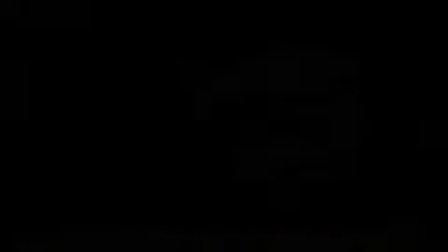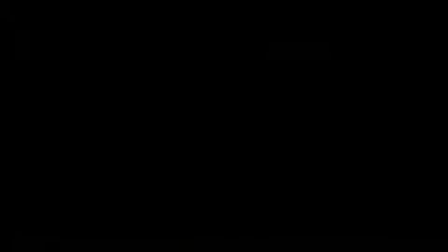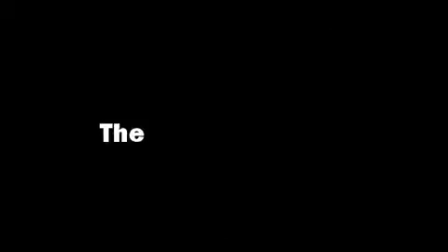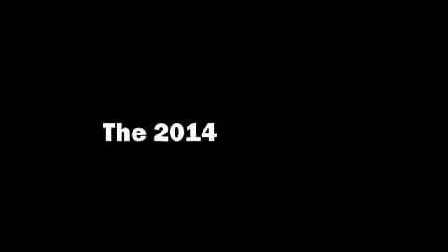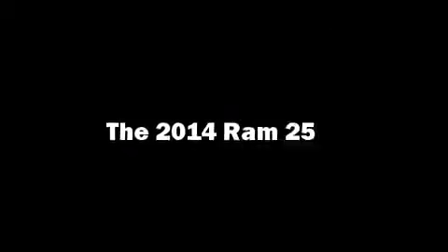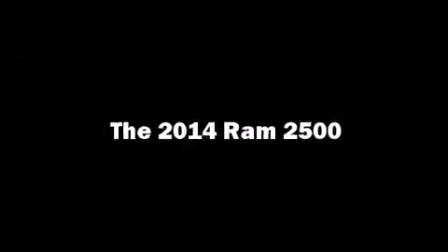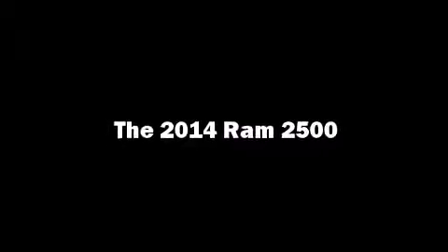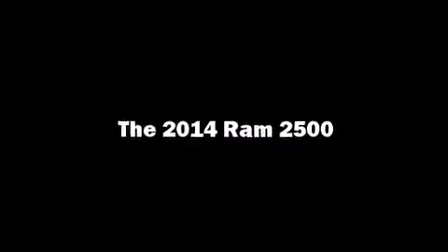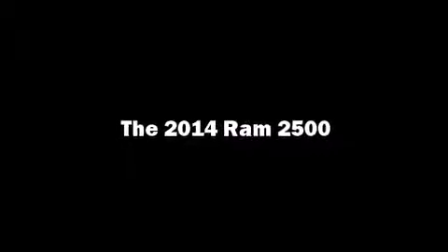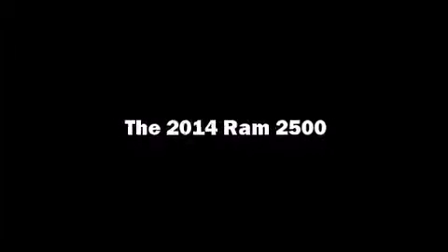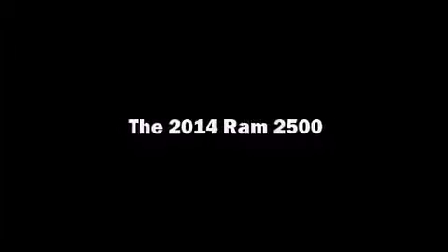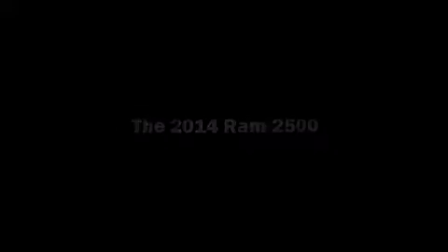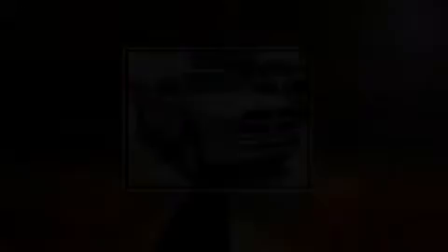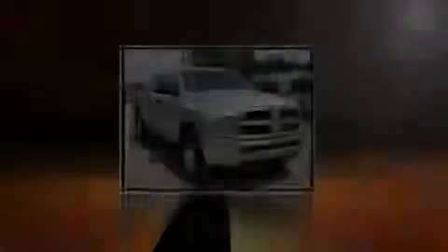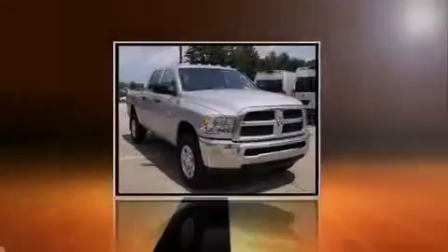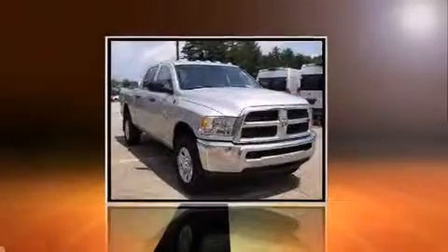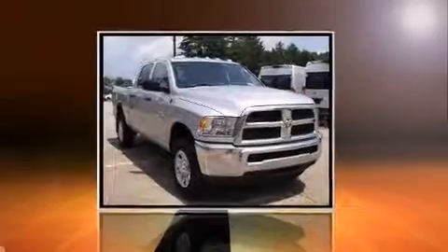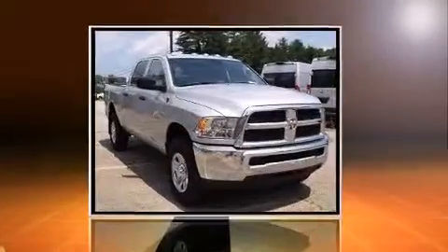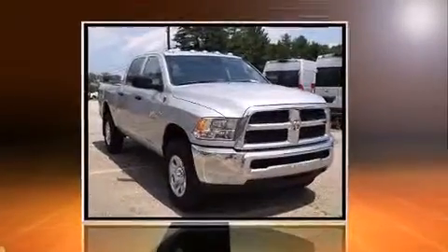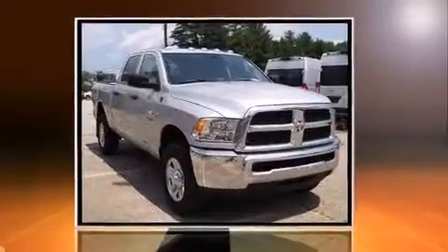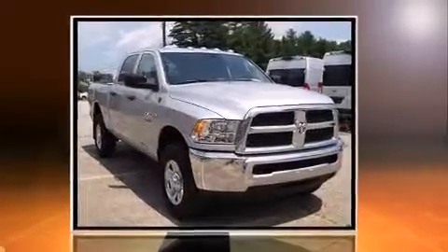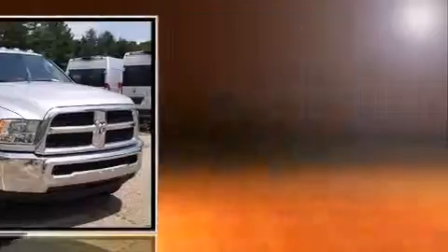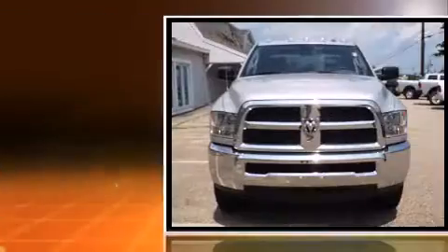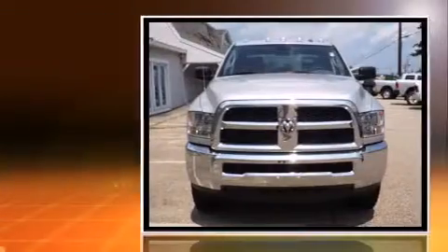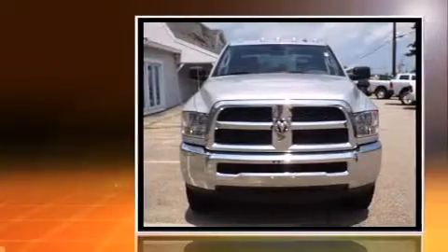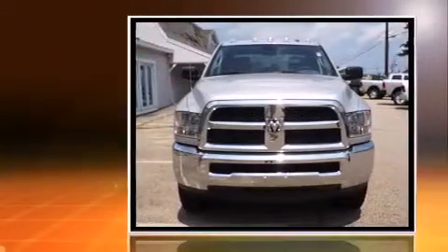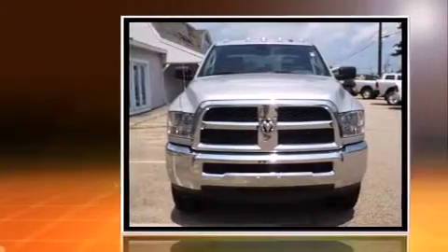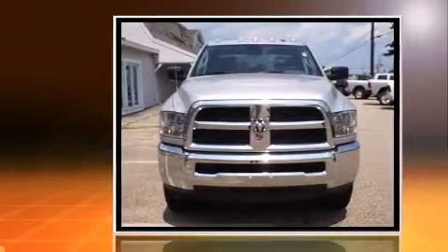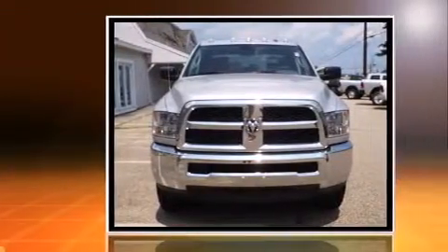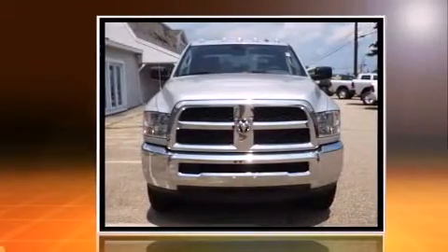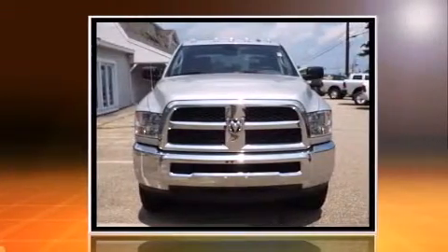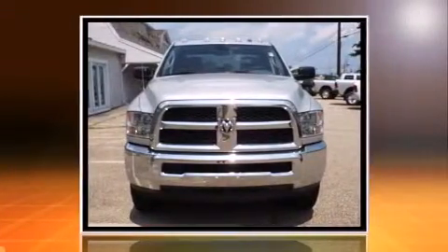Step into the 2014 Ram 2500. This four-door, six-passenger truck stands out among competitors in its class.